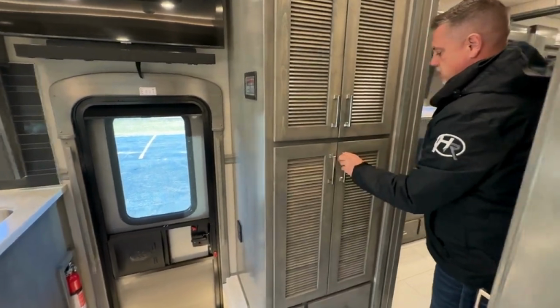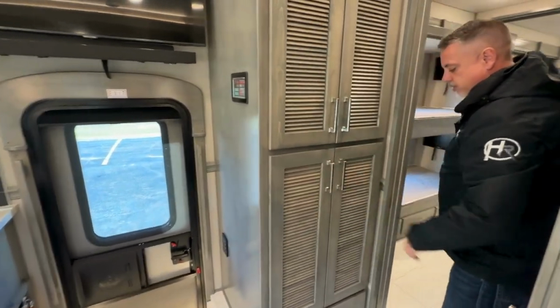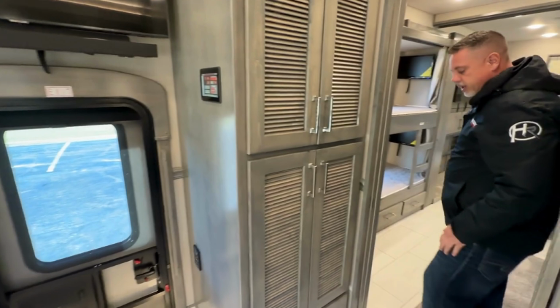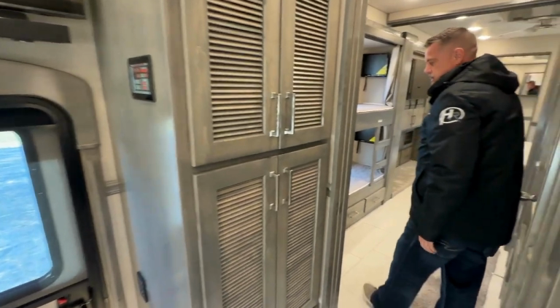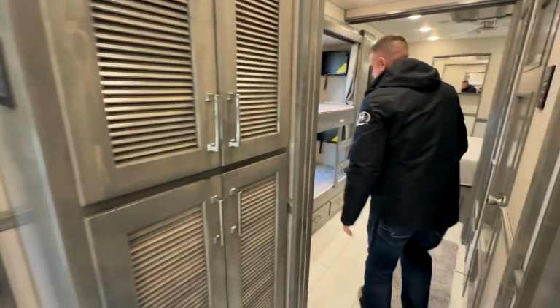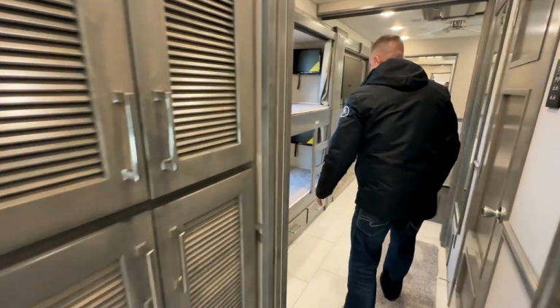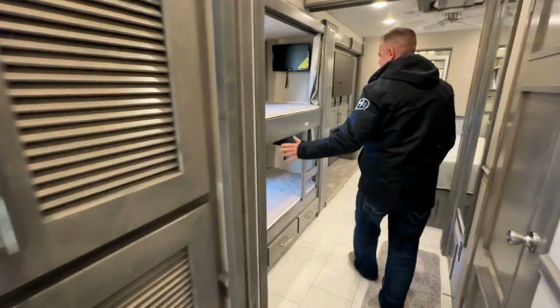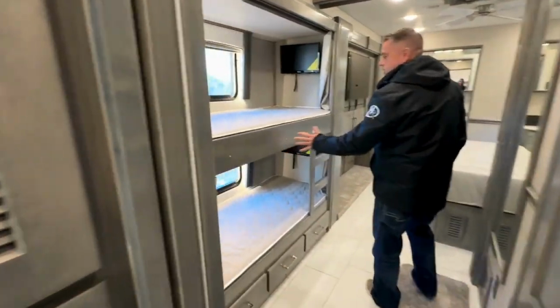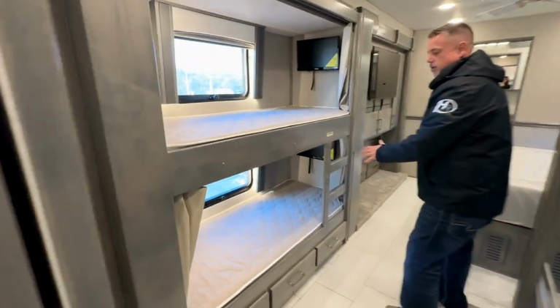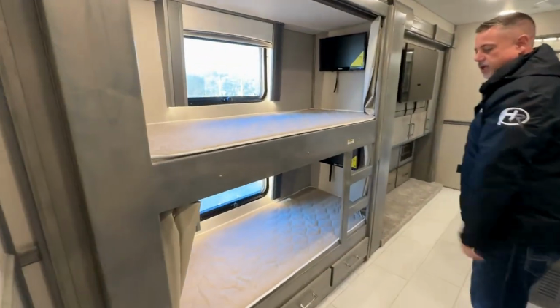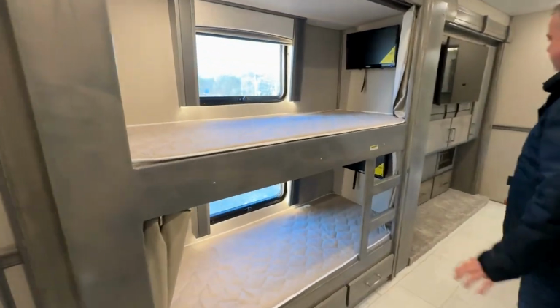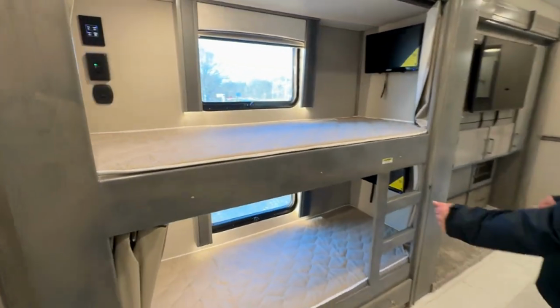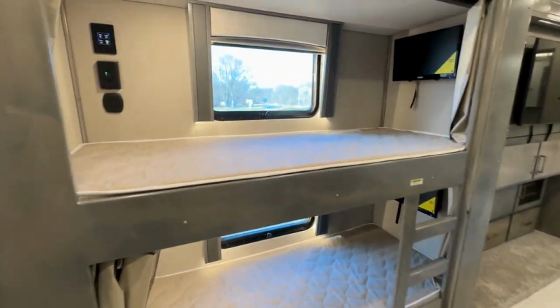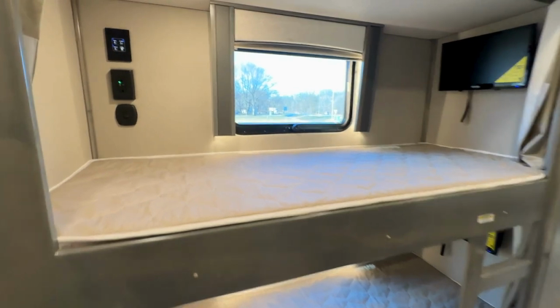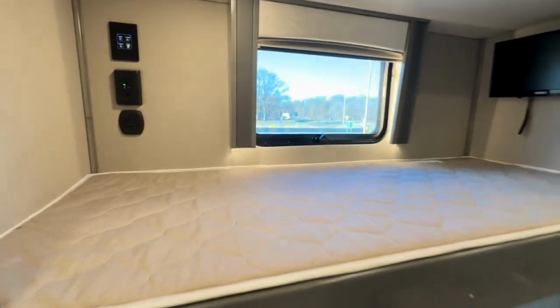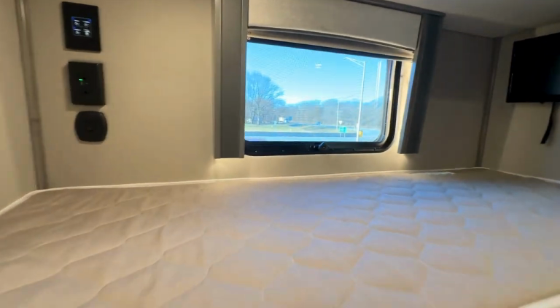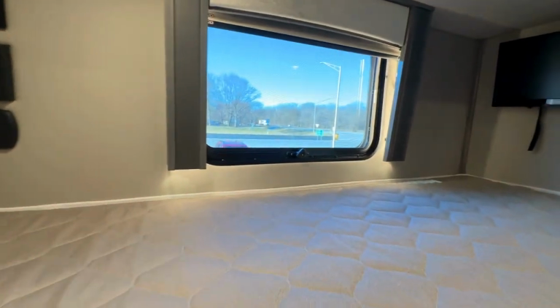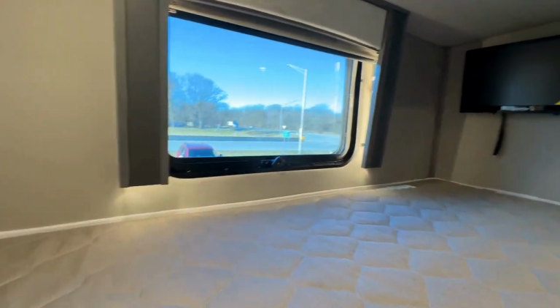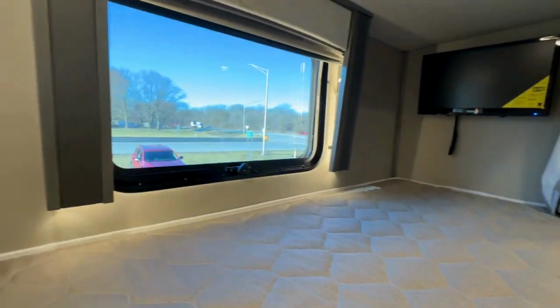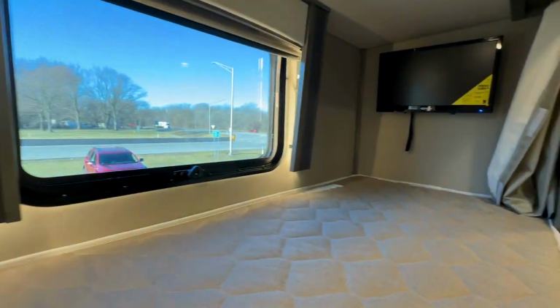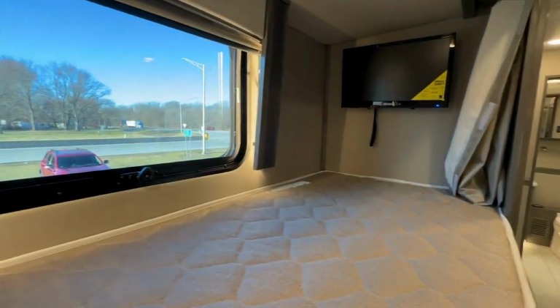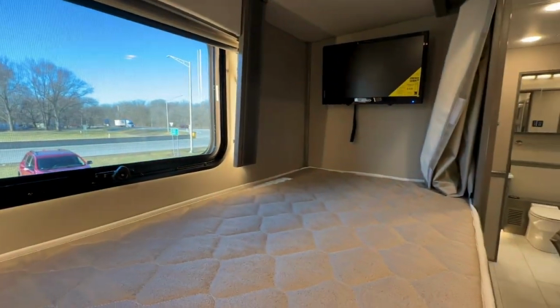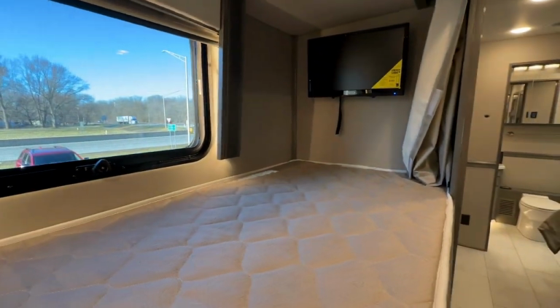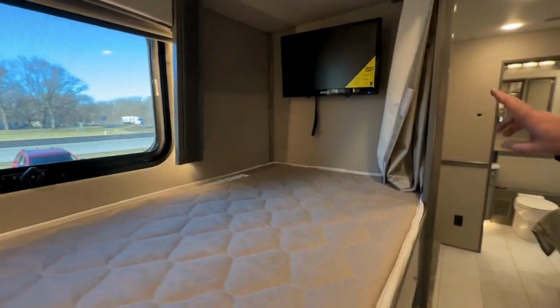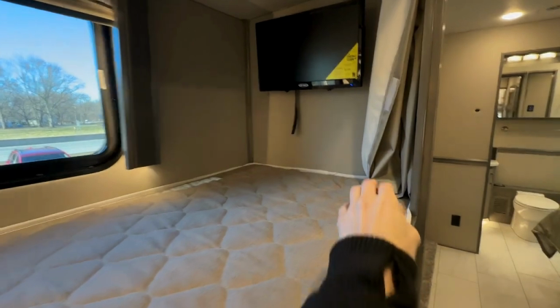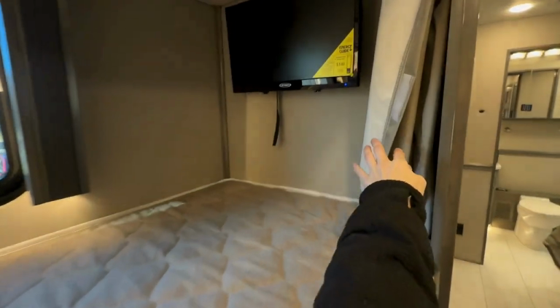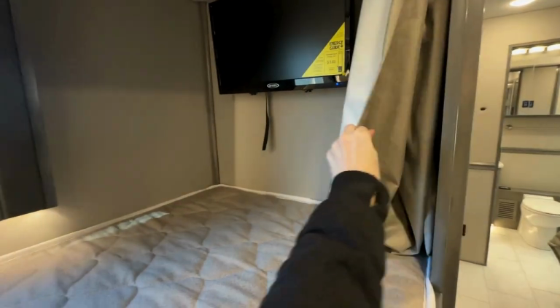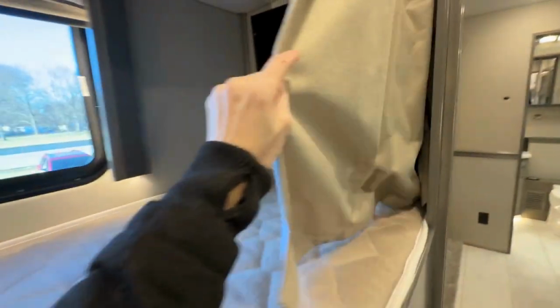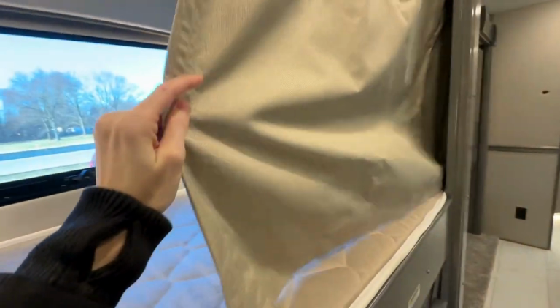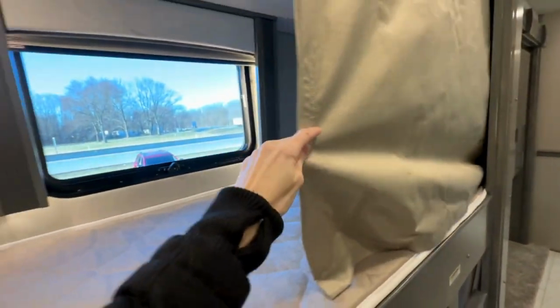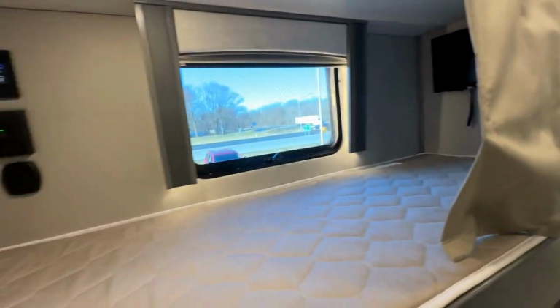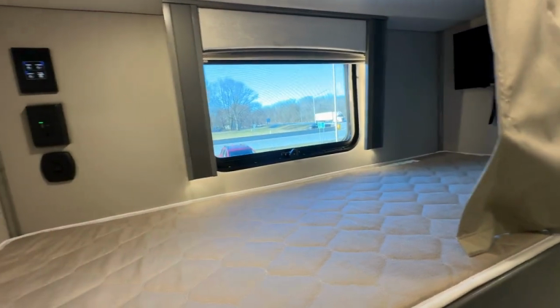From here to there, we have a pump unit that slides out with all your control panels in it — 110 outlets, light switches. We have the small TVs in them, and the curtains.